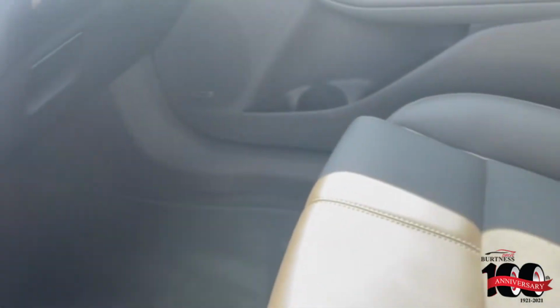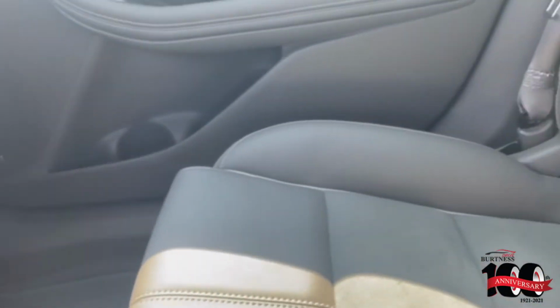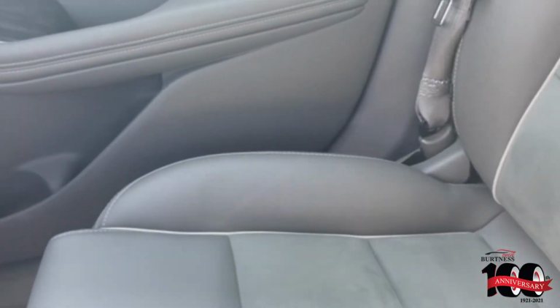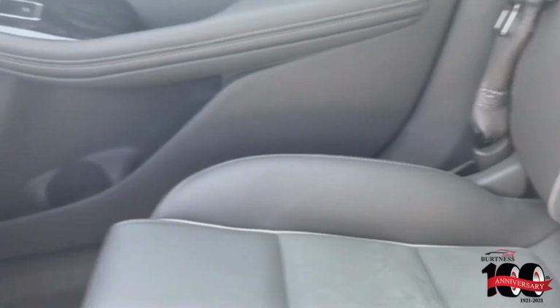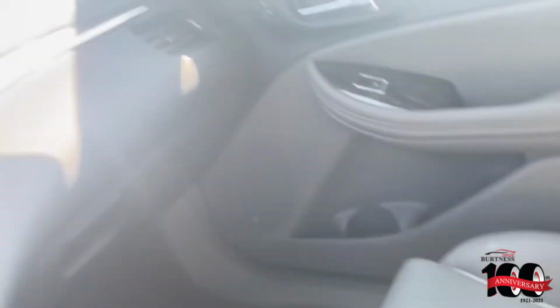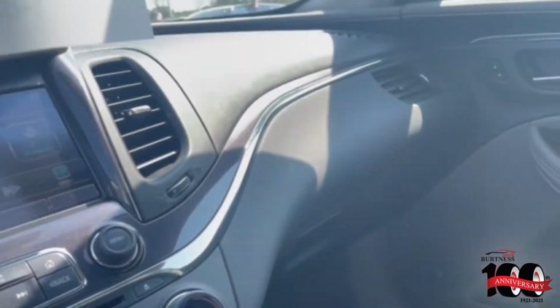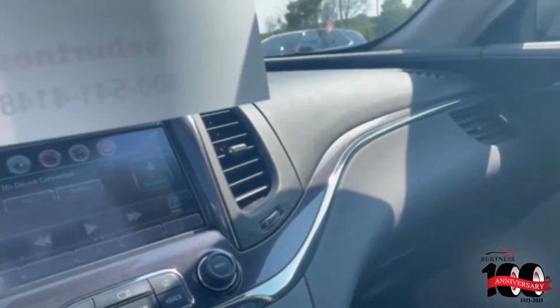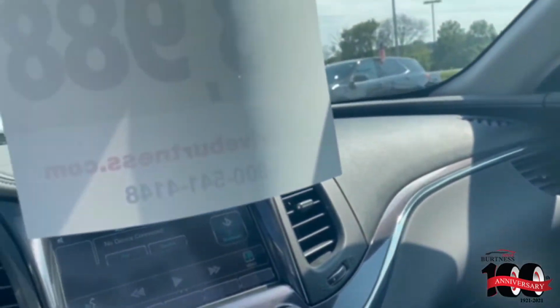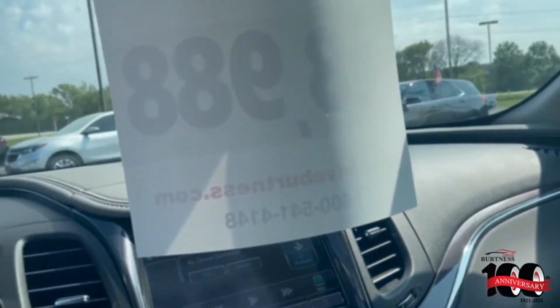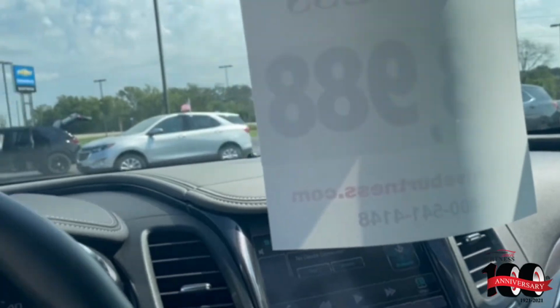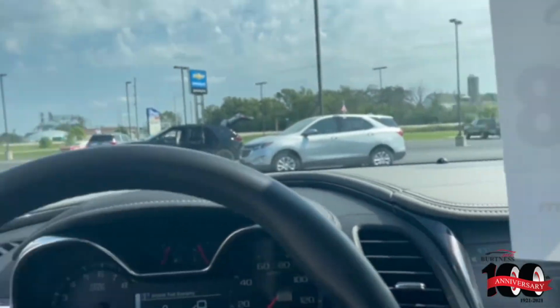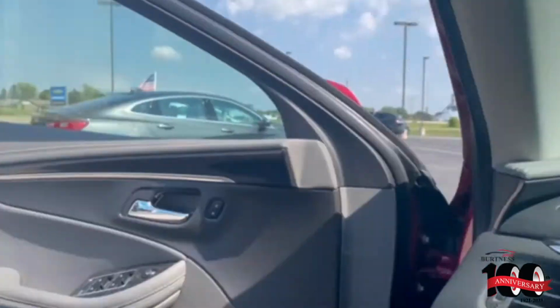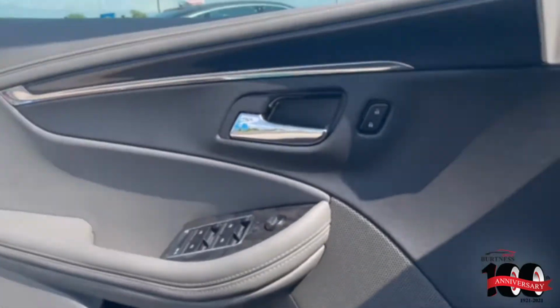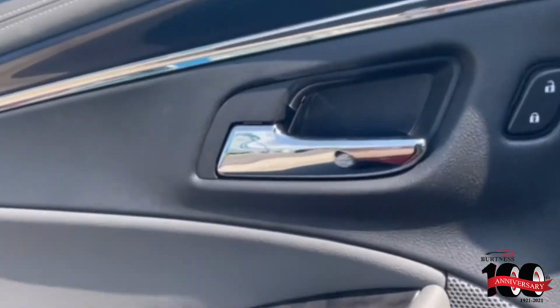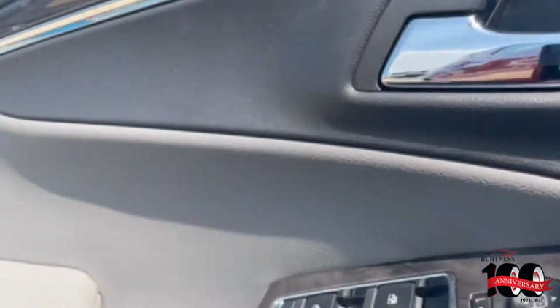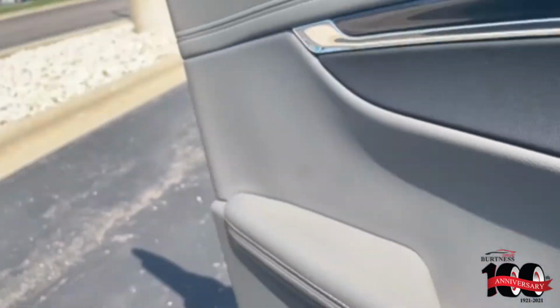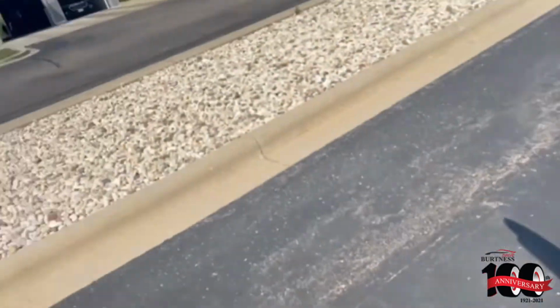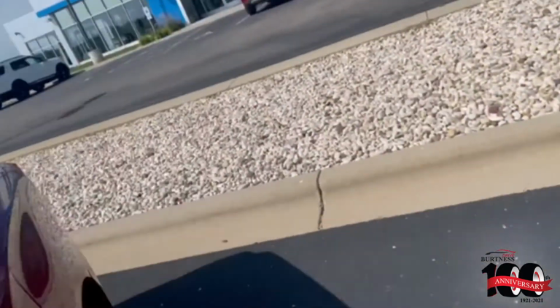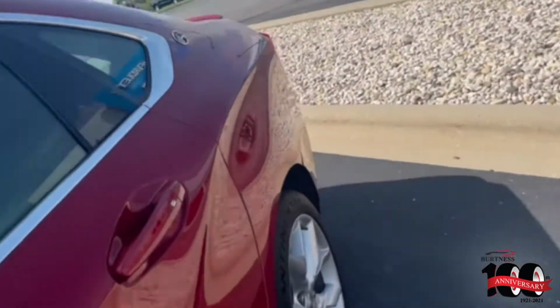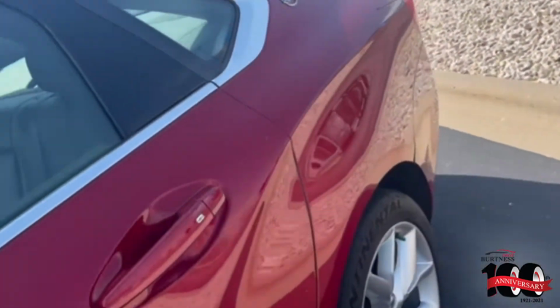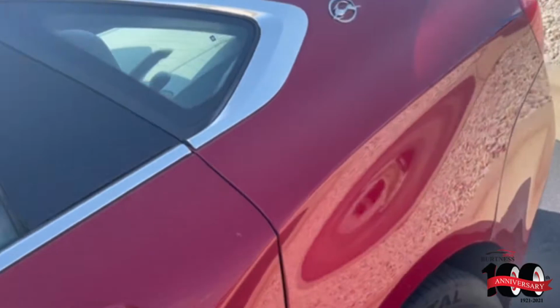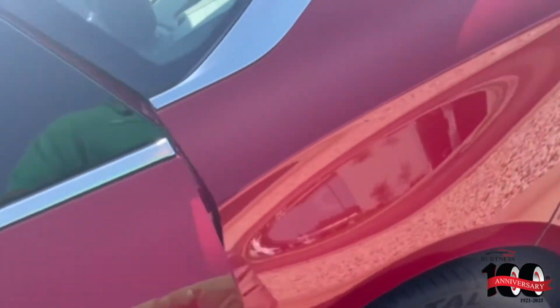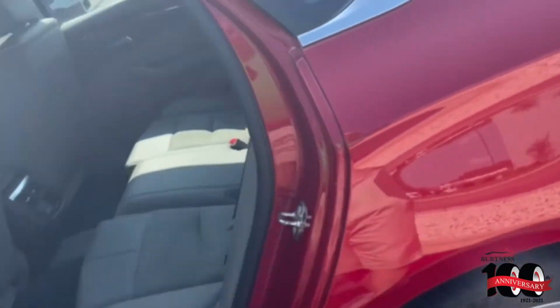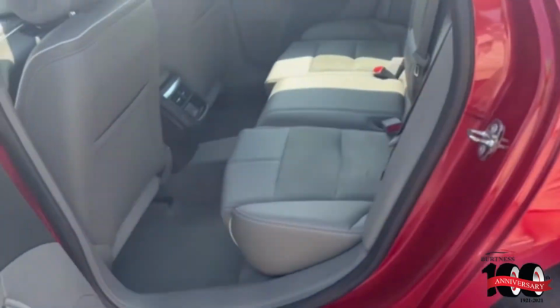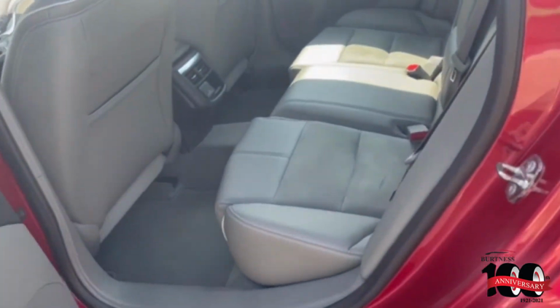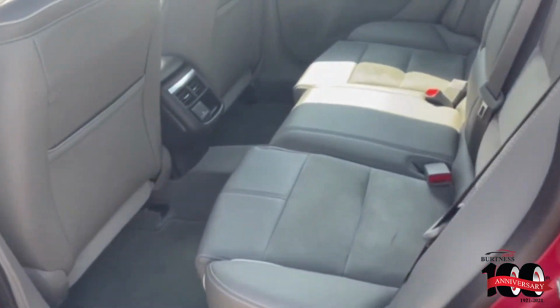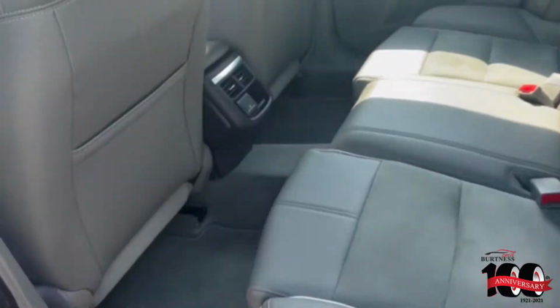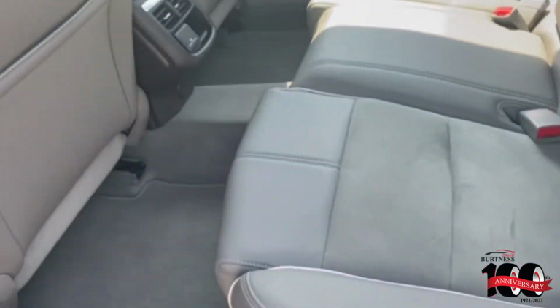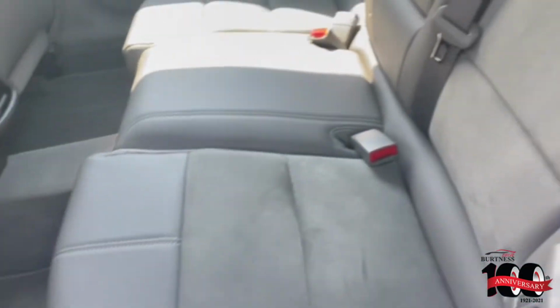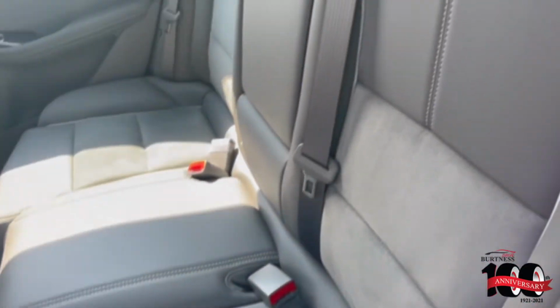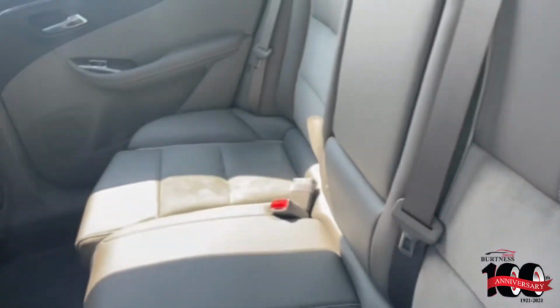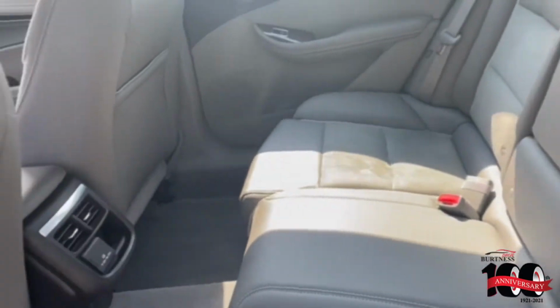Heated seats, Bluetooth, backup camera. Again, nice clean vehicle. I don't know if the back seat was ever sat in.